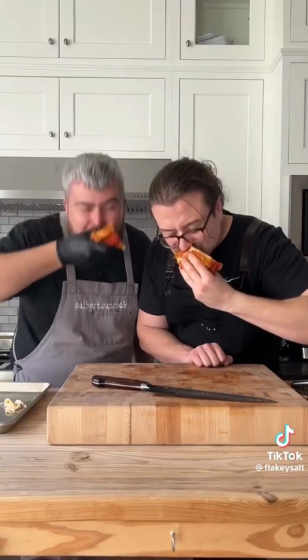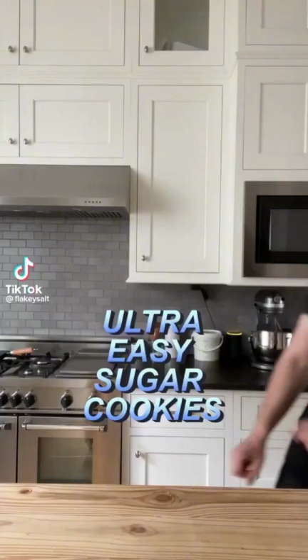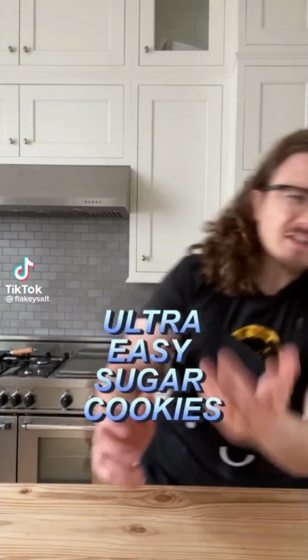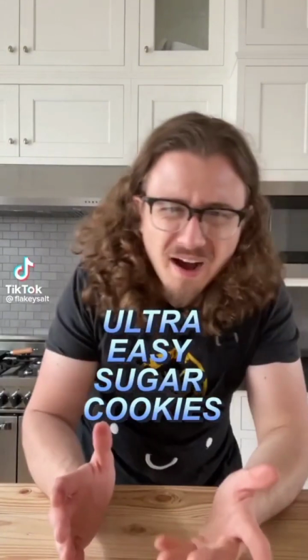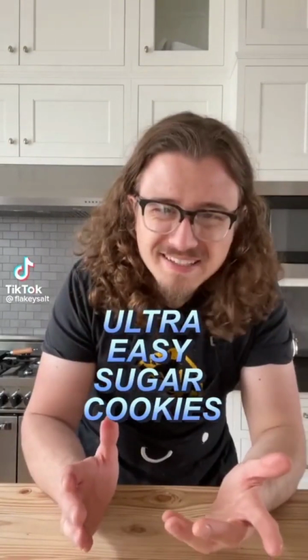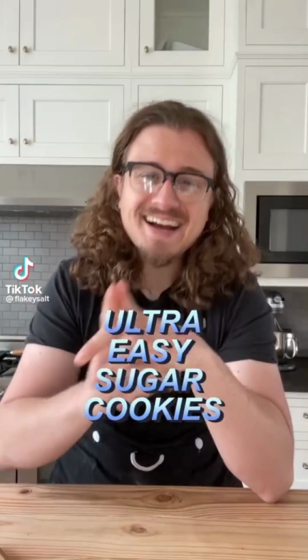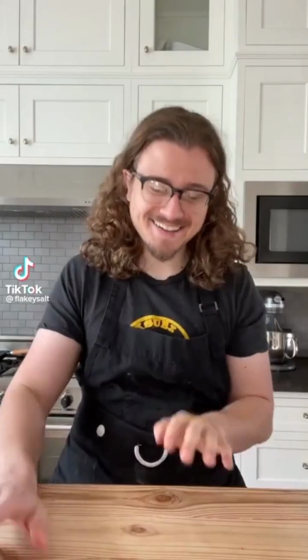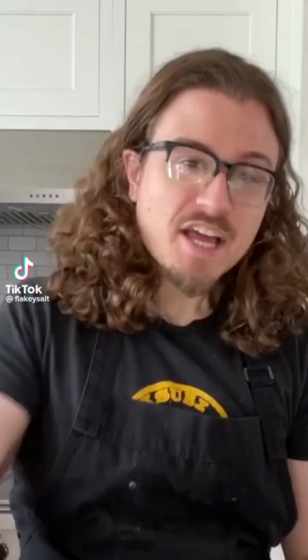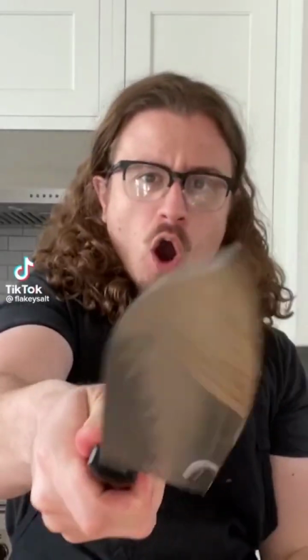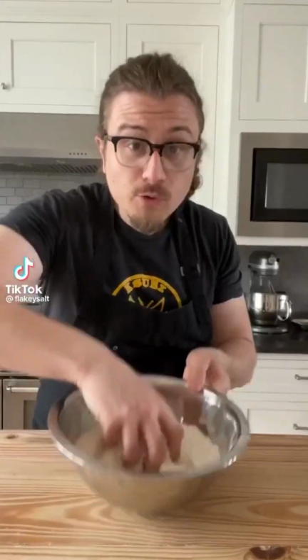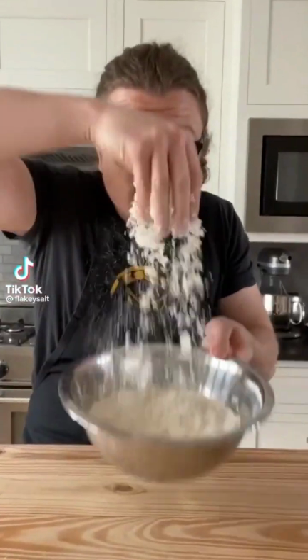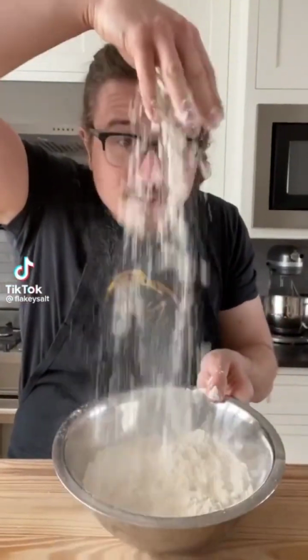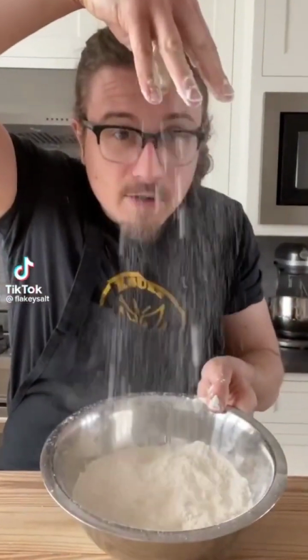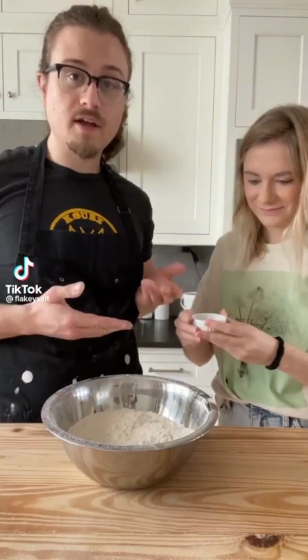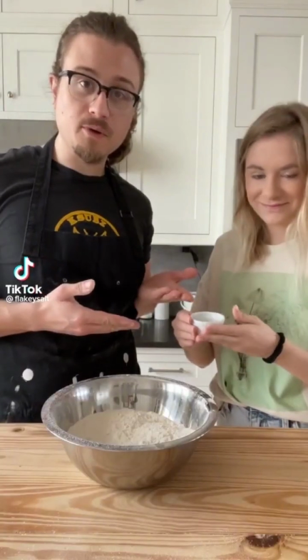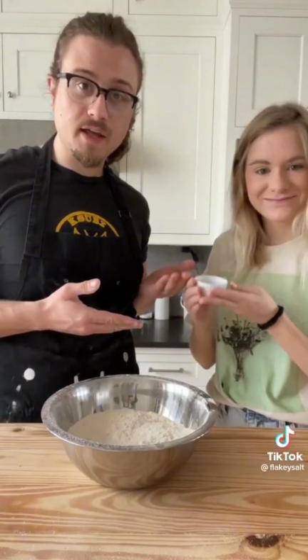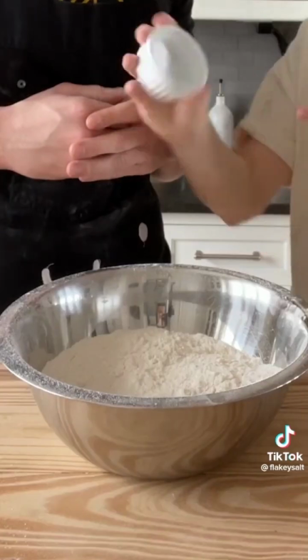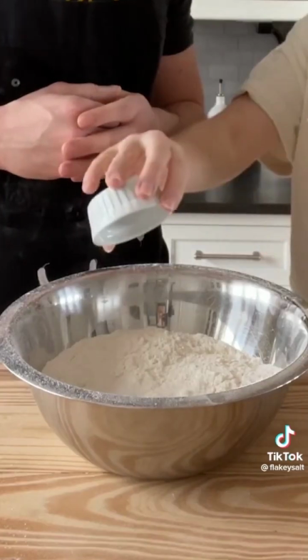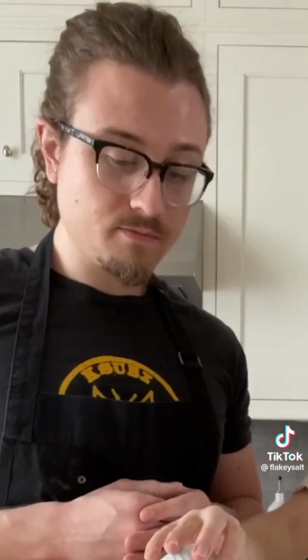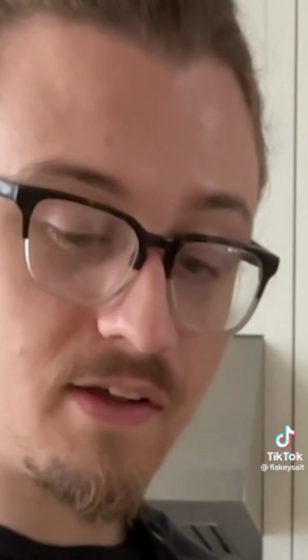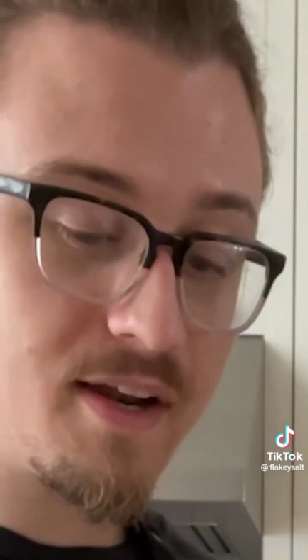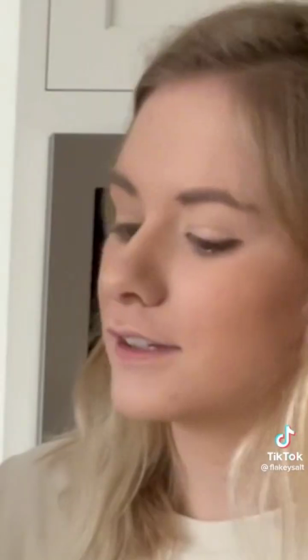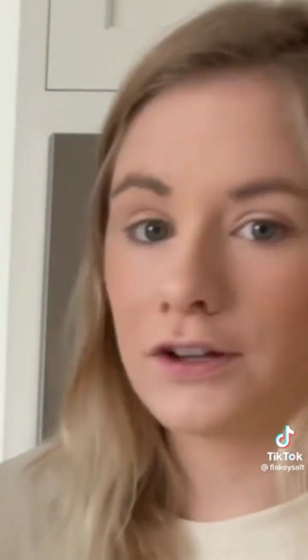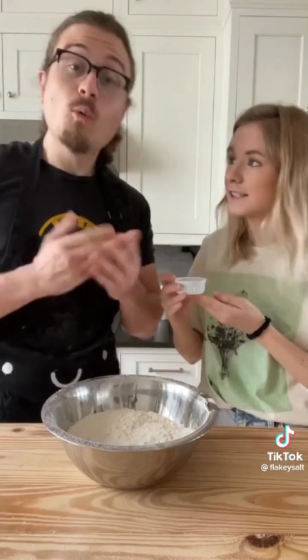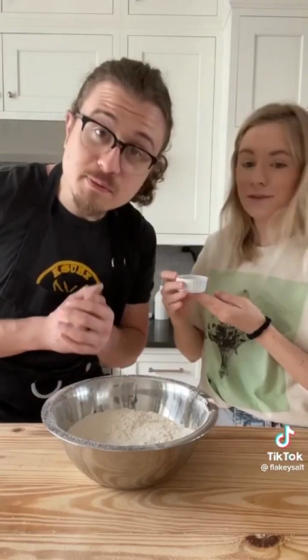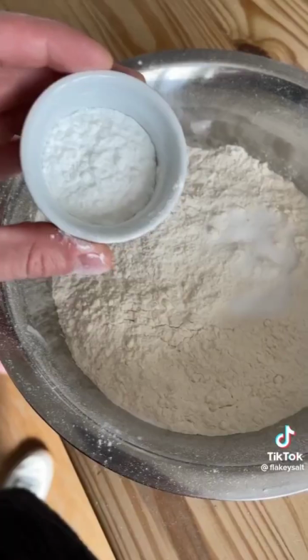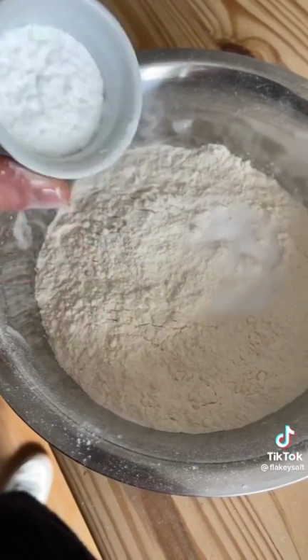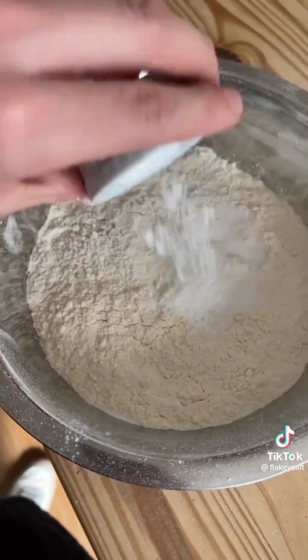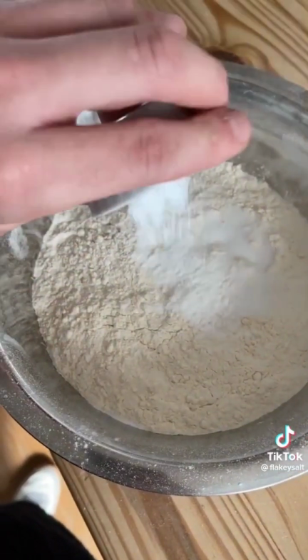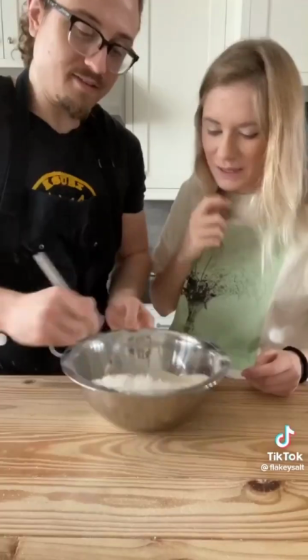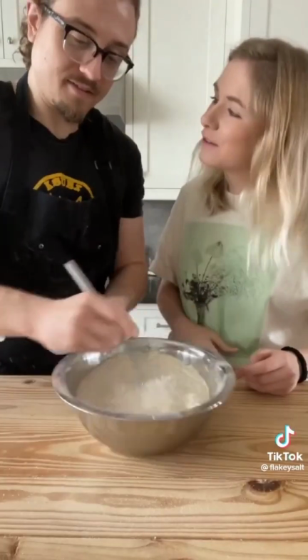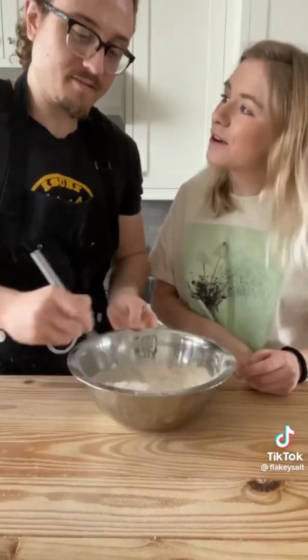Sugar cookies with box mix? No. Three cups of all-purpose flour — we have a helper today. Salt — one teaspoon of salt. One and a half teaspoons of baking powder.